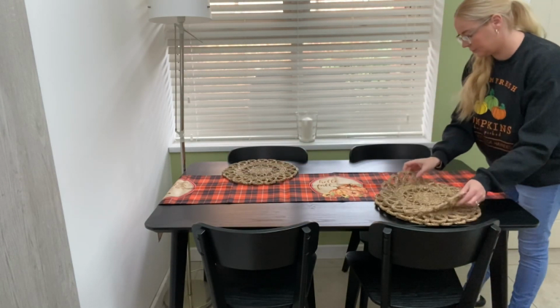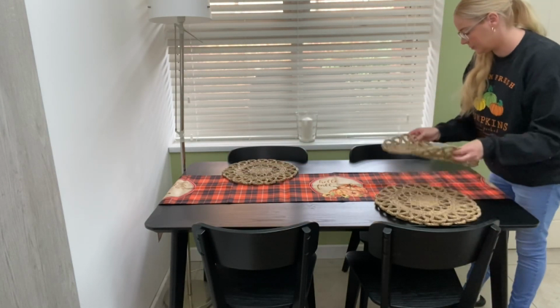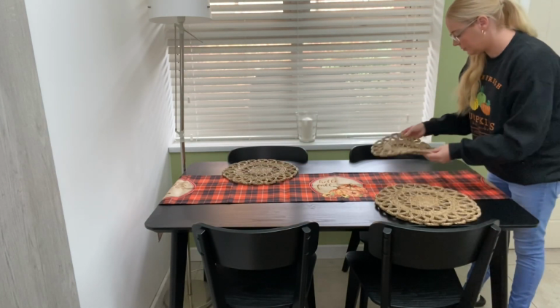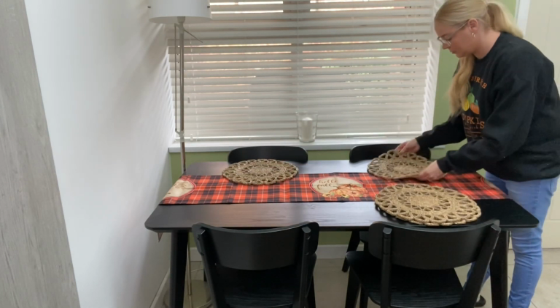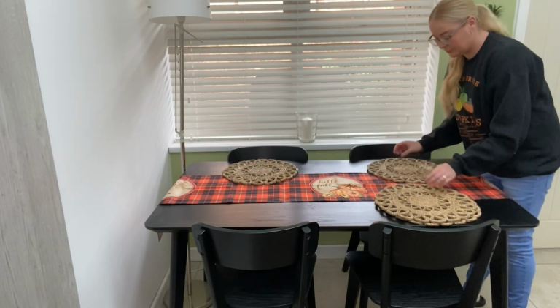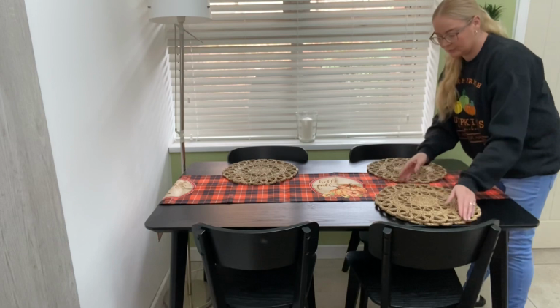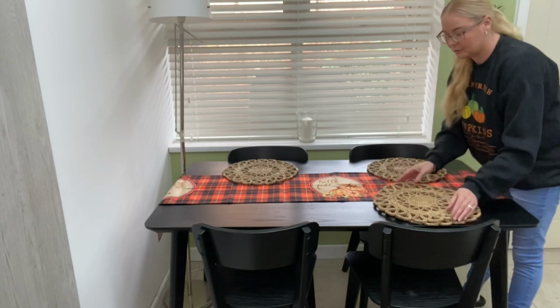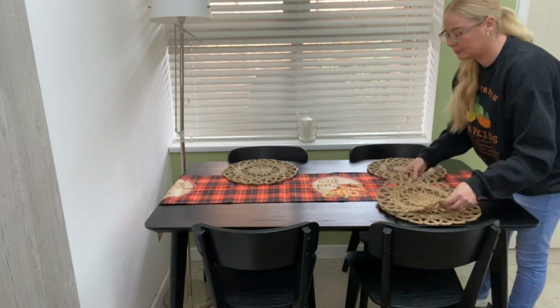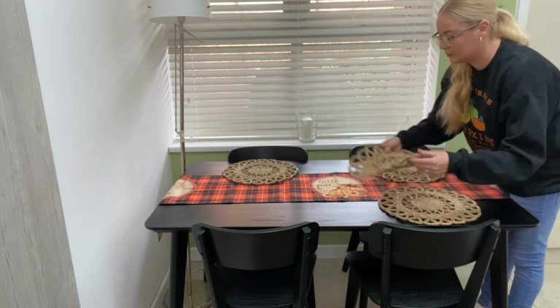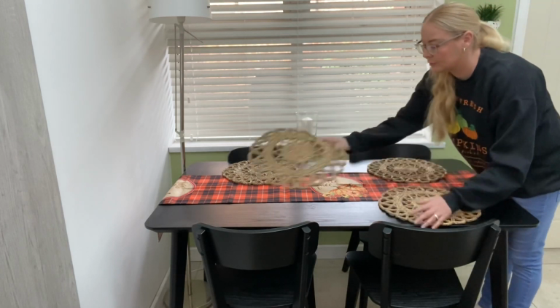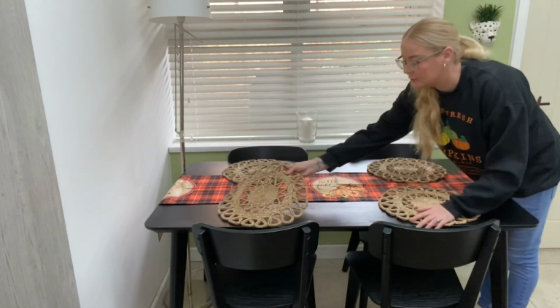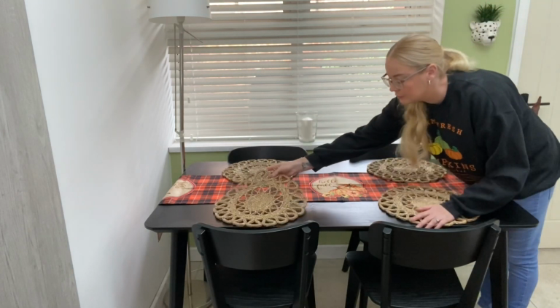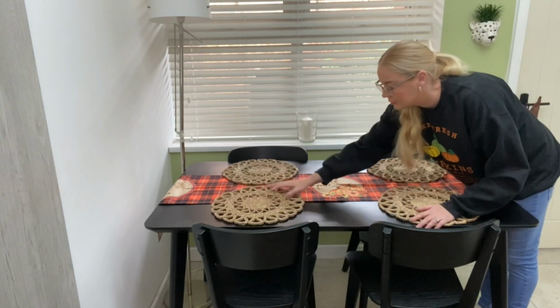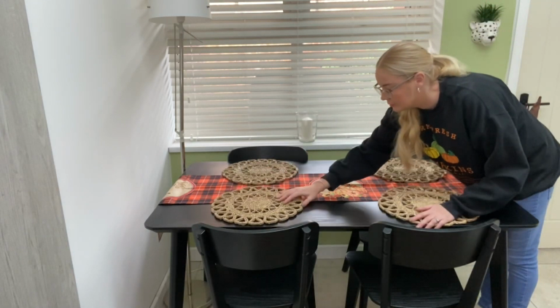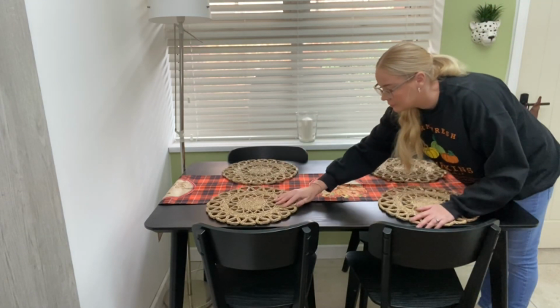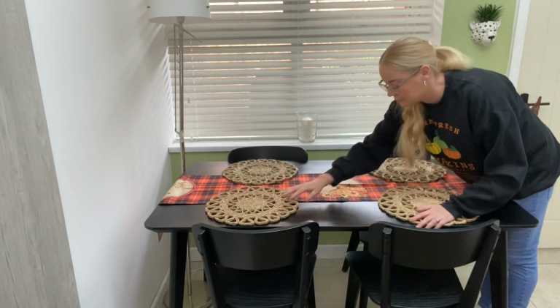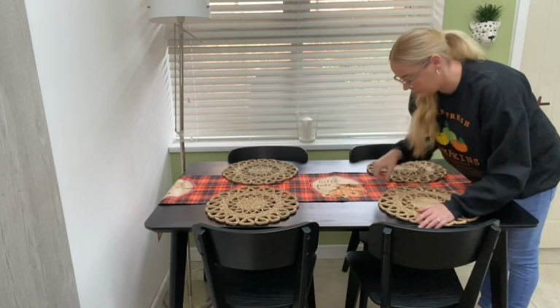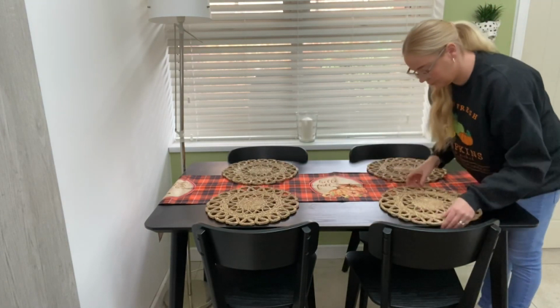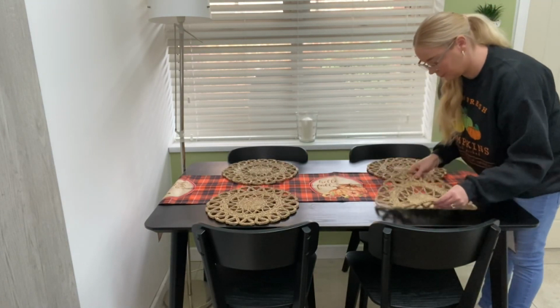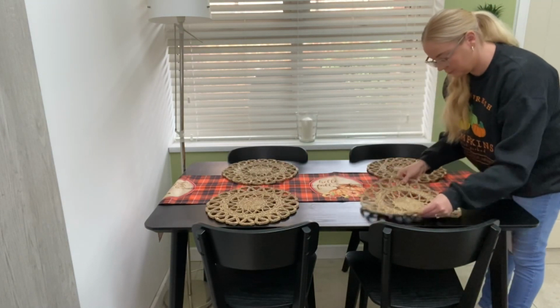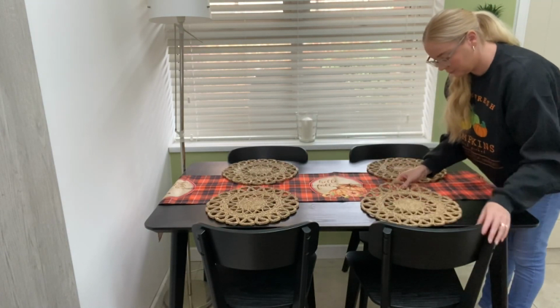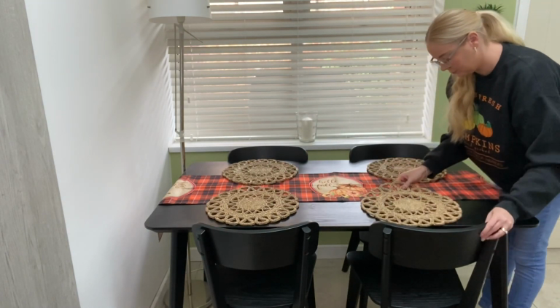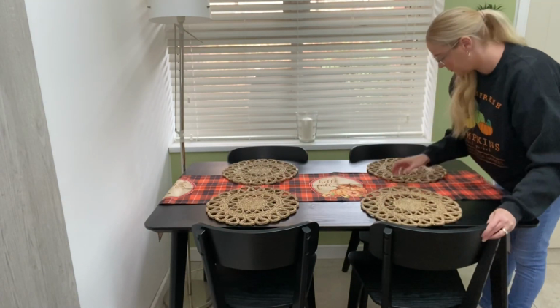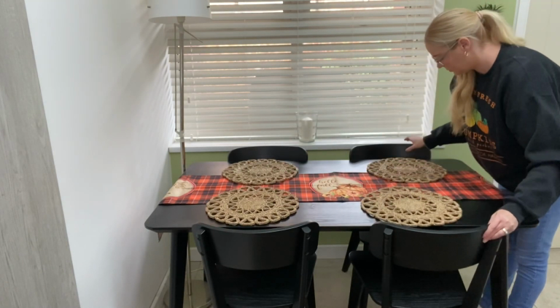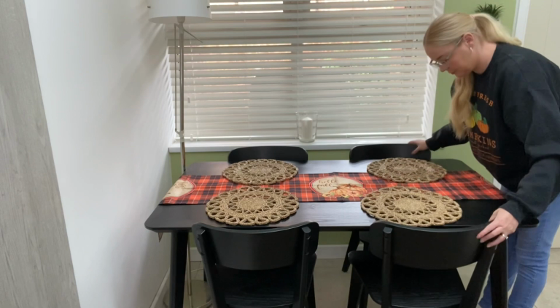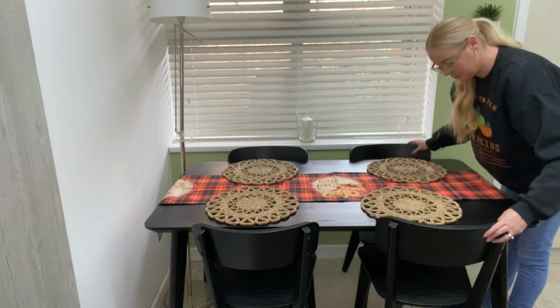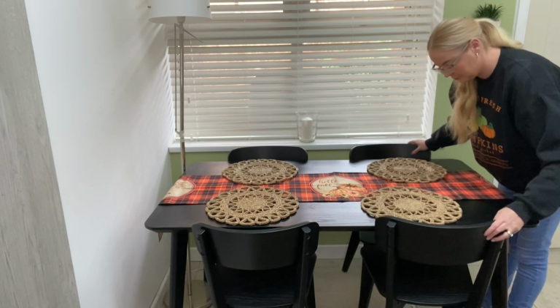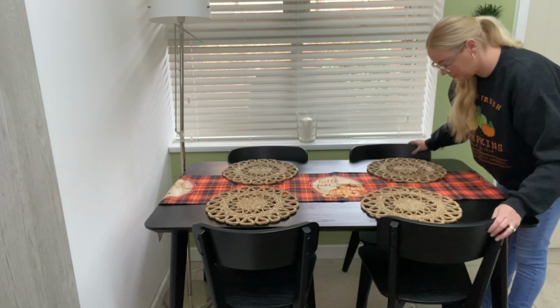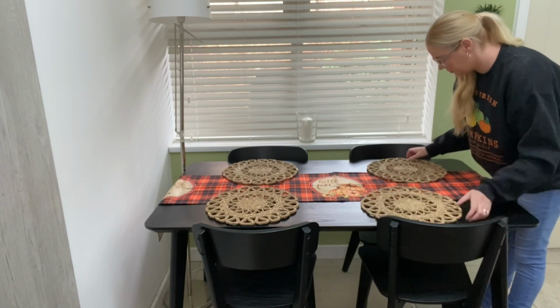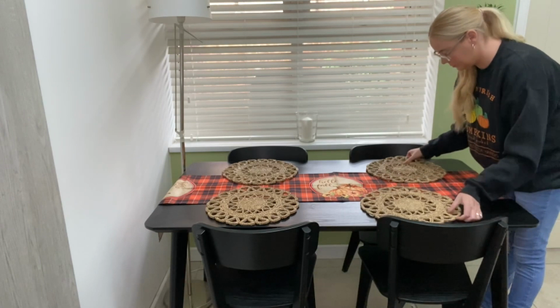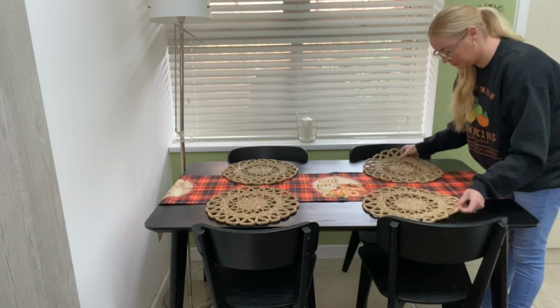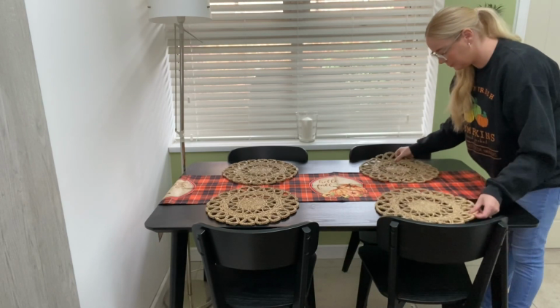Next I'm laying these lovely wicker rope placemats from IKEA. I love how they give a little bit of a neutral farmhouse rustic element to the table.